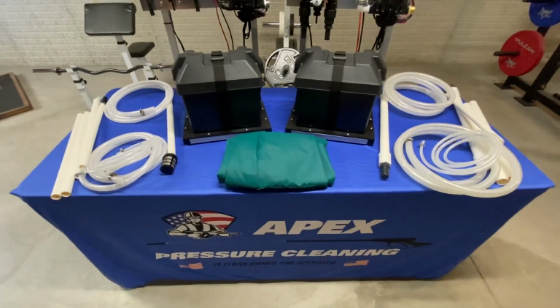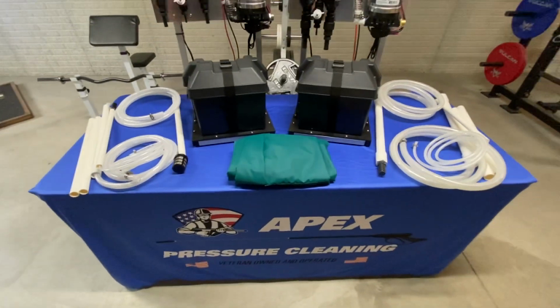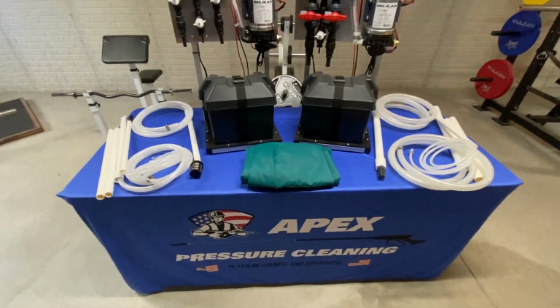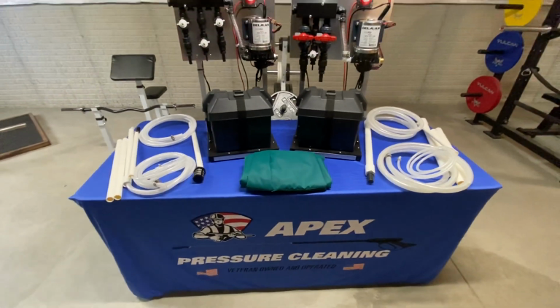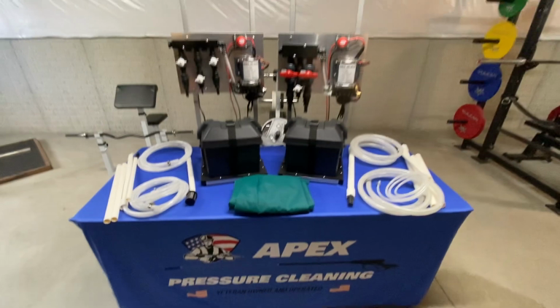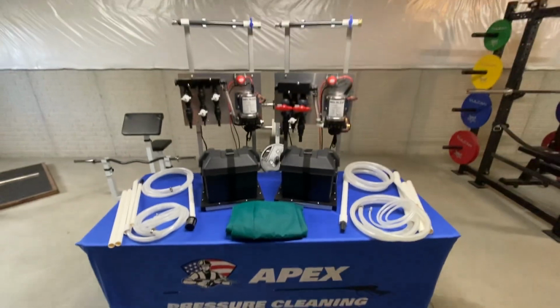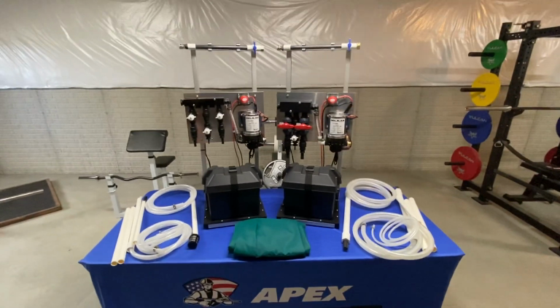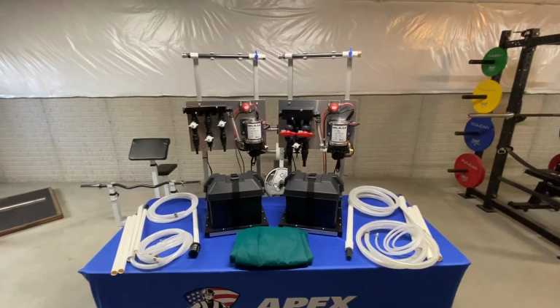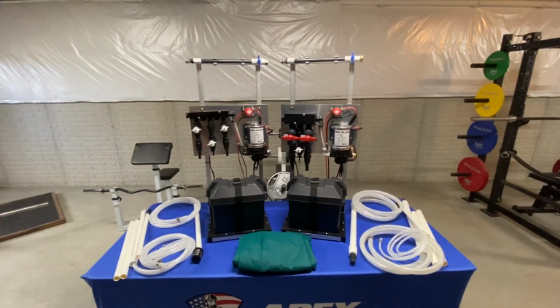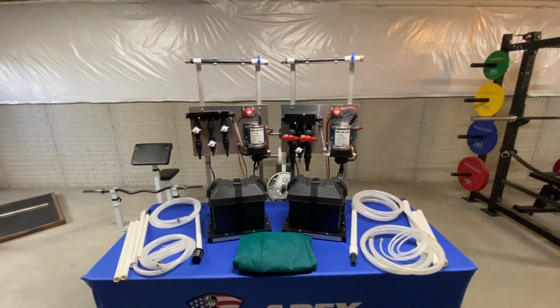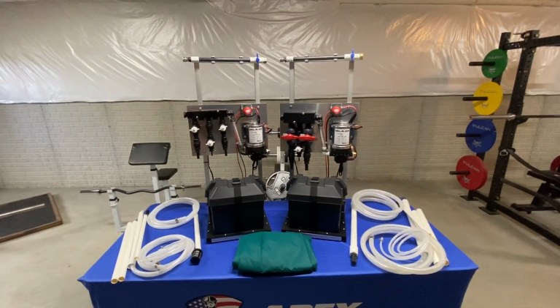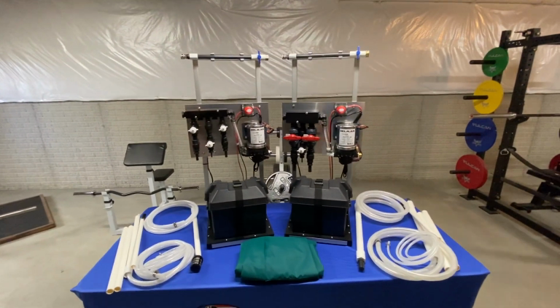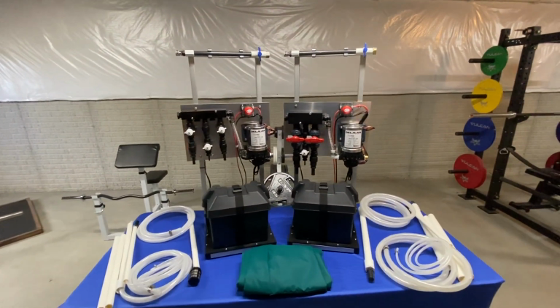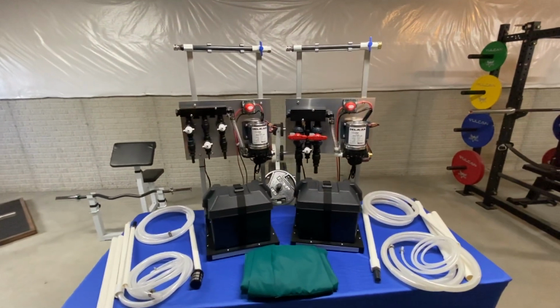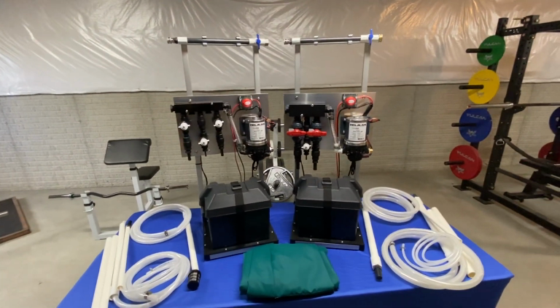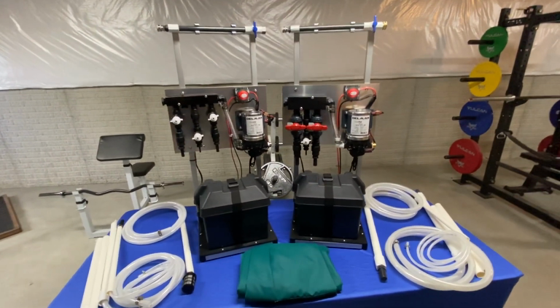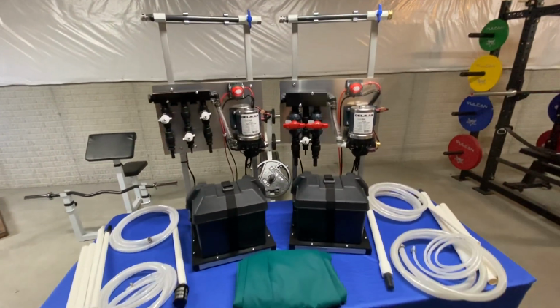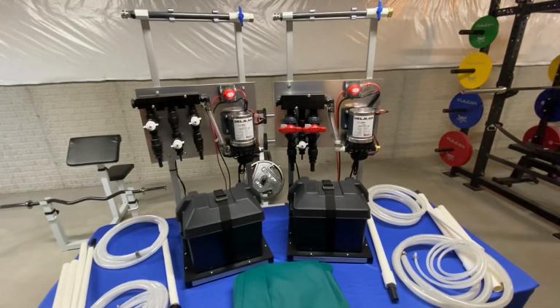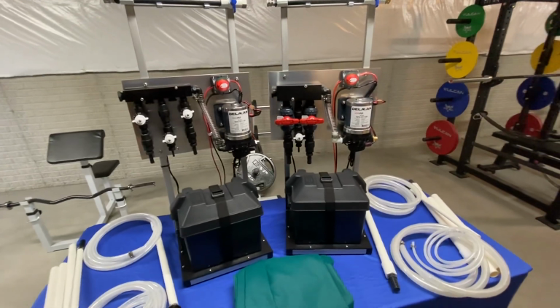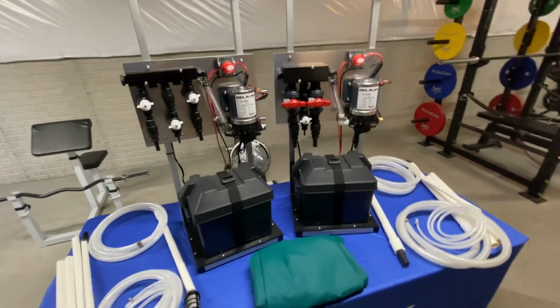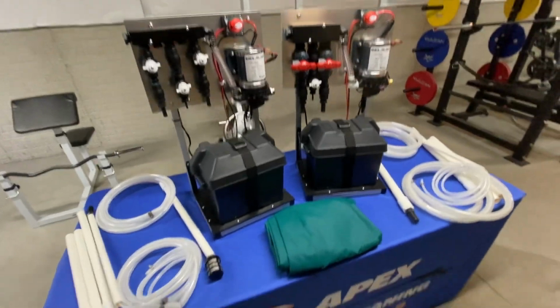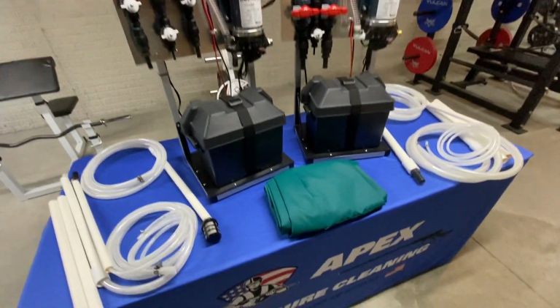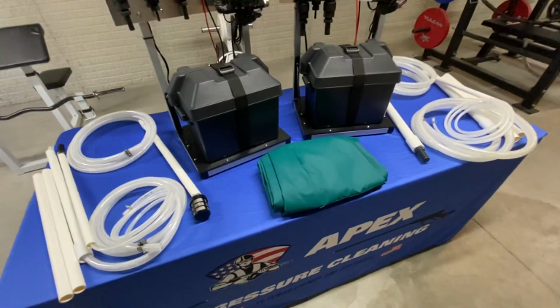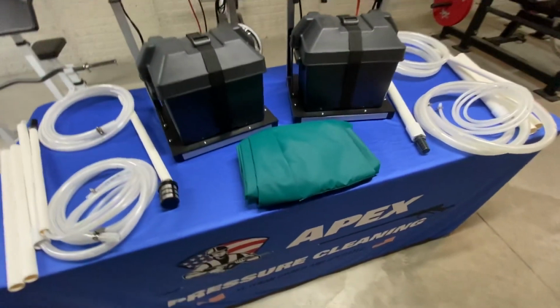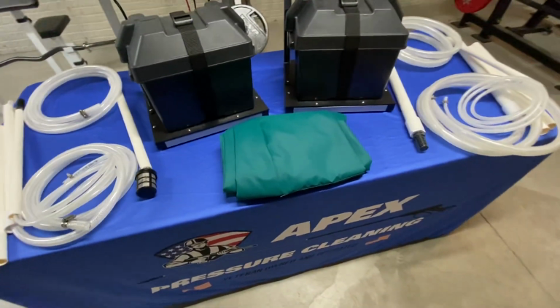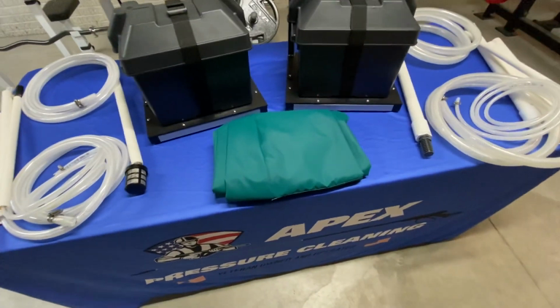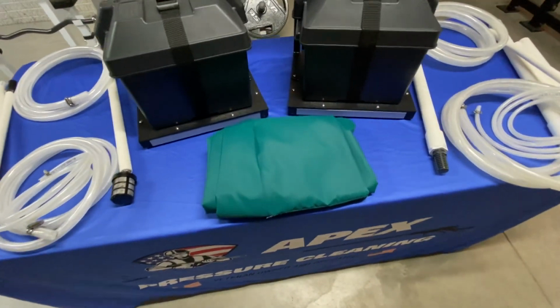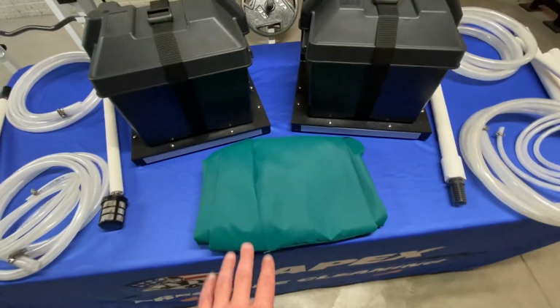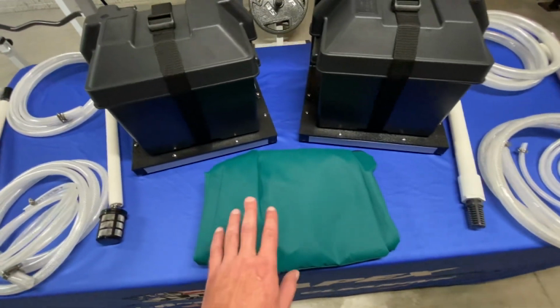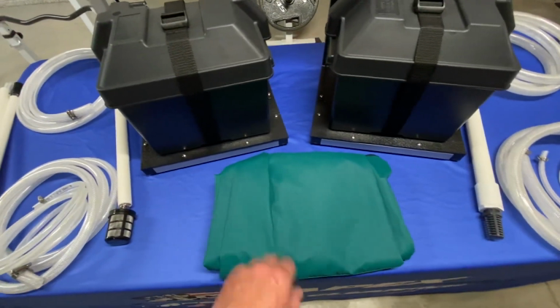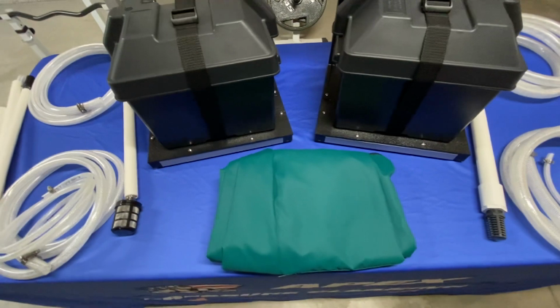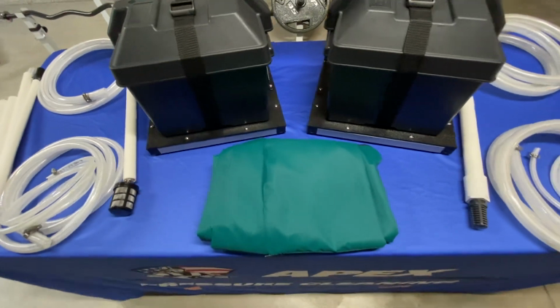I also have one last rain cover left. Those have been a very popular item — they work with any of our Gen 2 systems. These are both Gen 2 systems, so if you've bought a Gen 2 system from us in the past and need a rain cover, I have one left.